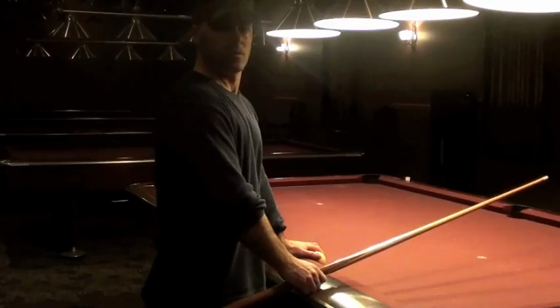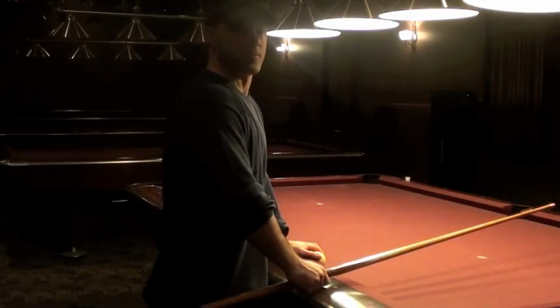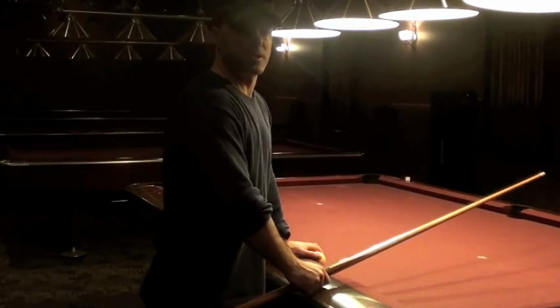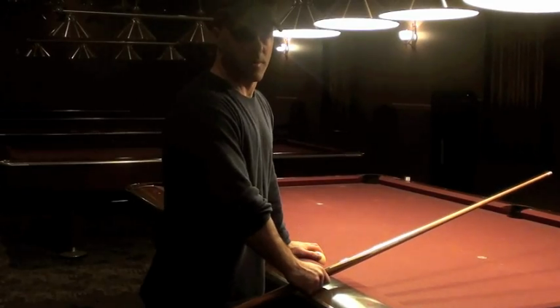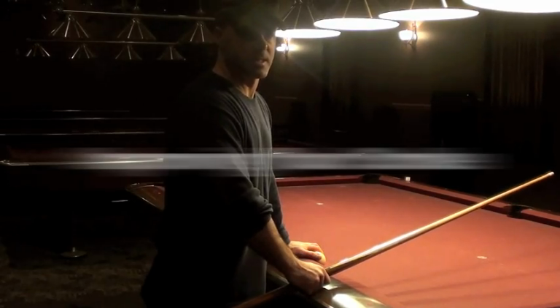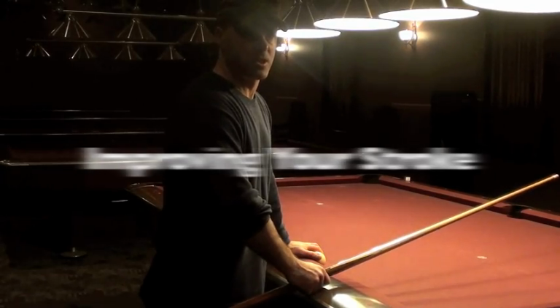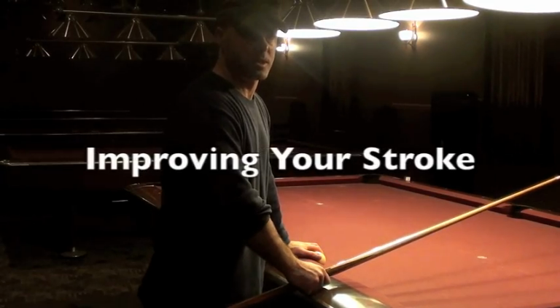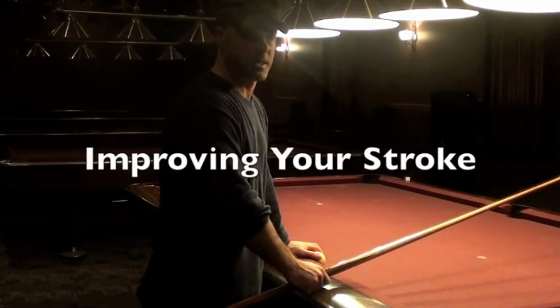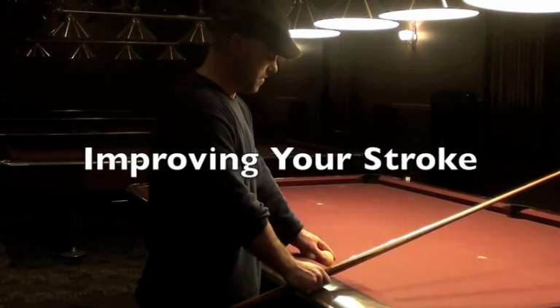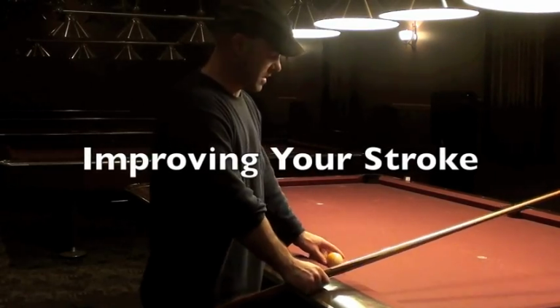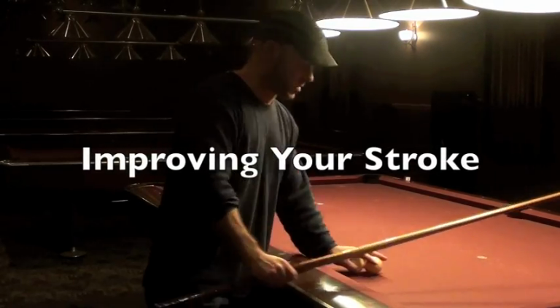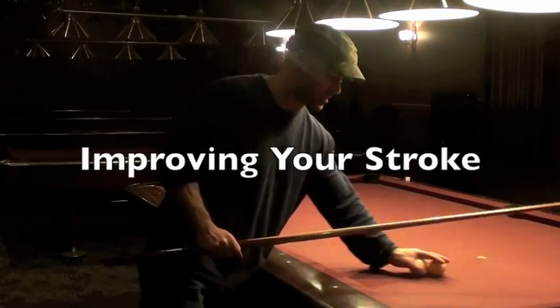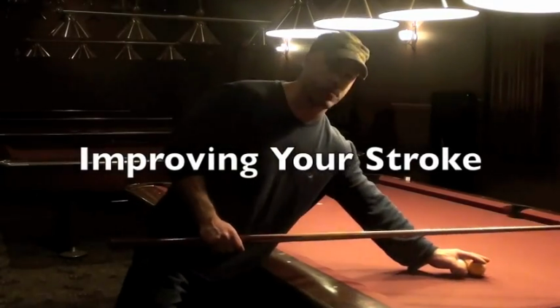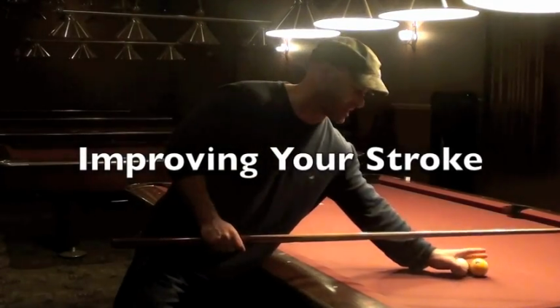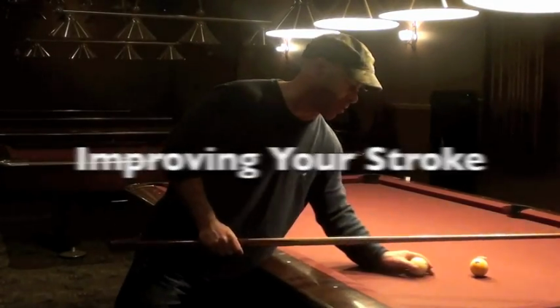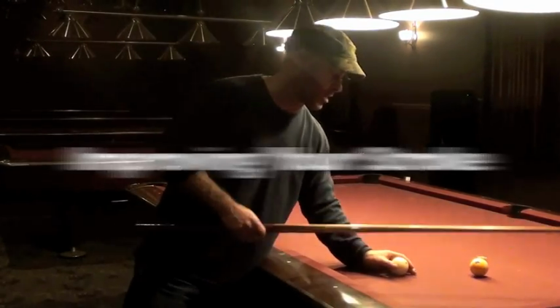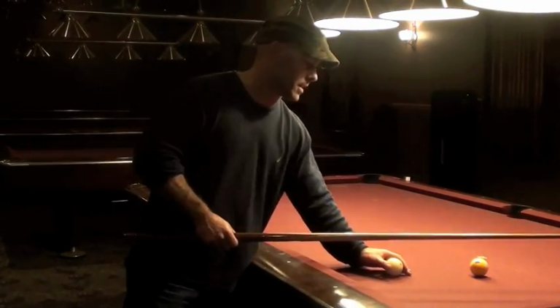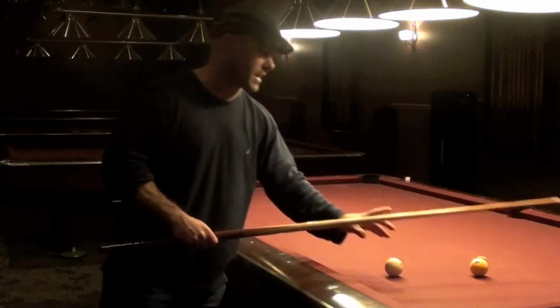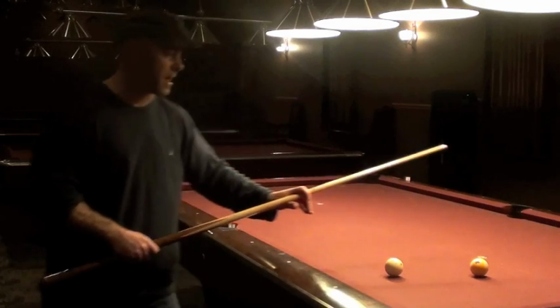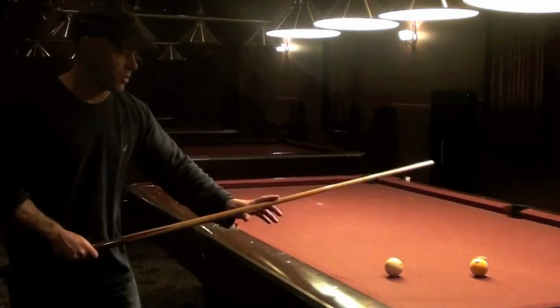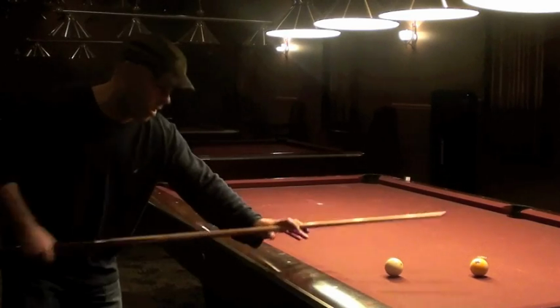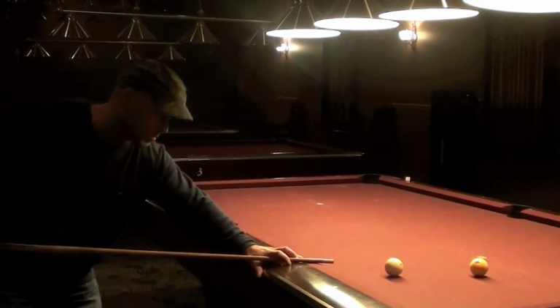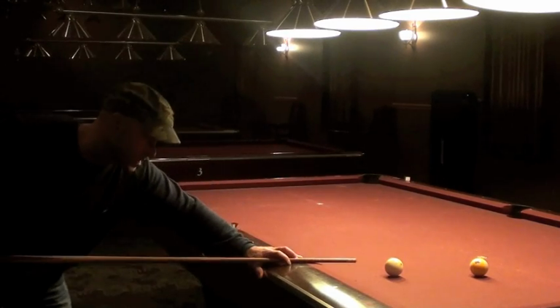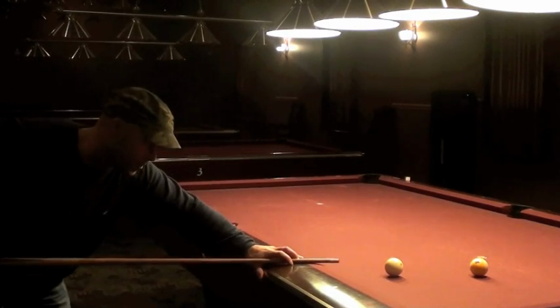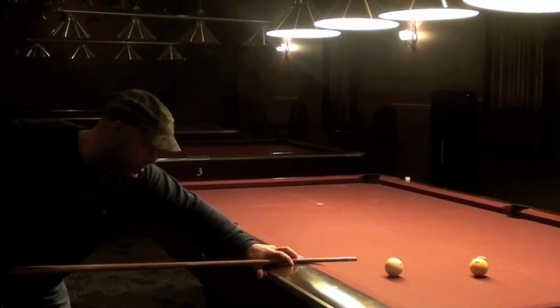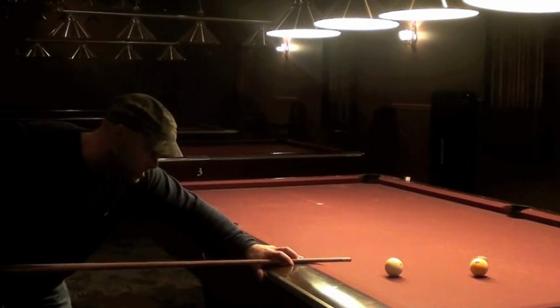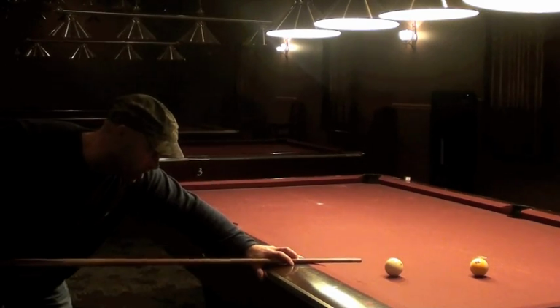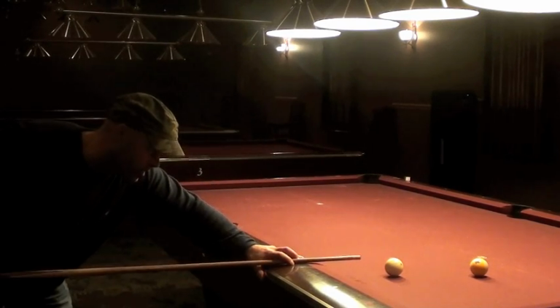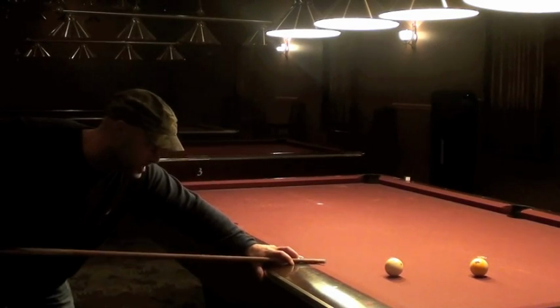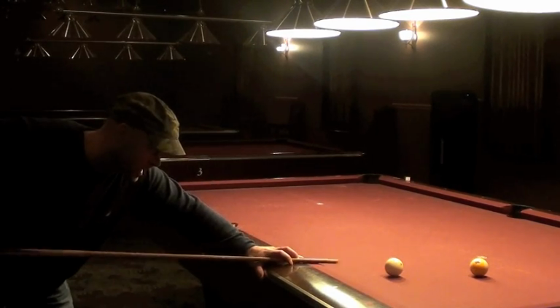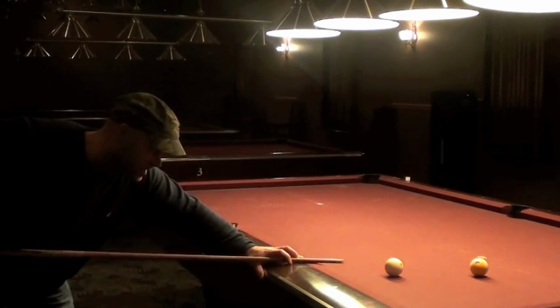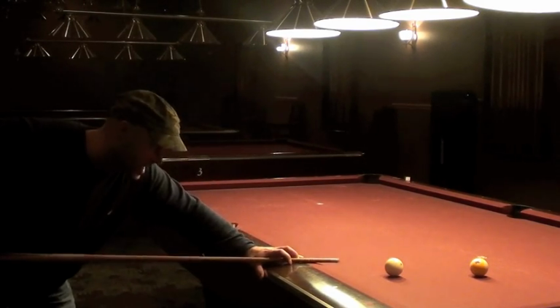What's up YouTube? This is PrankMentus72 with the tip of the day. A lot of people ask me how to improve my stroke. When you get down and shoot a ball, the cue stick is moving all over the place so you can't keep it steady.